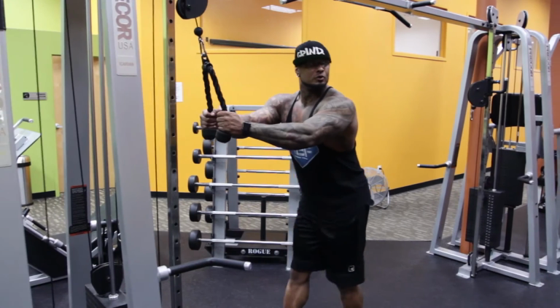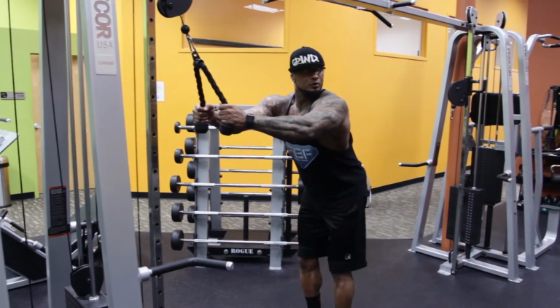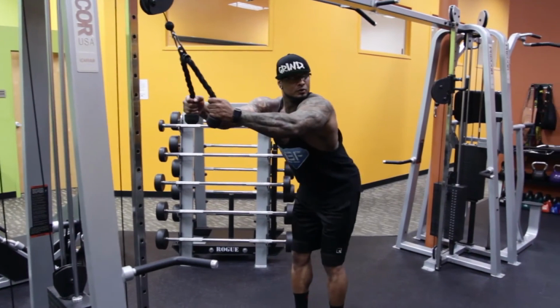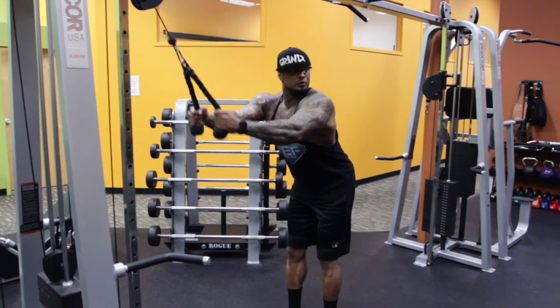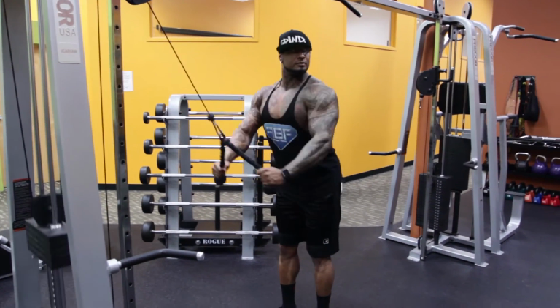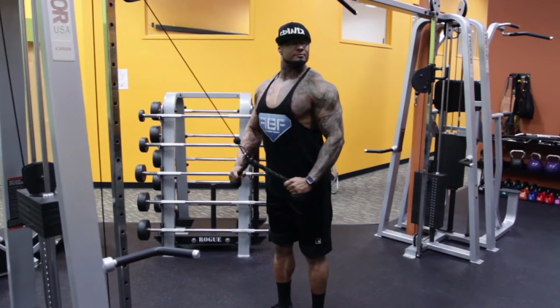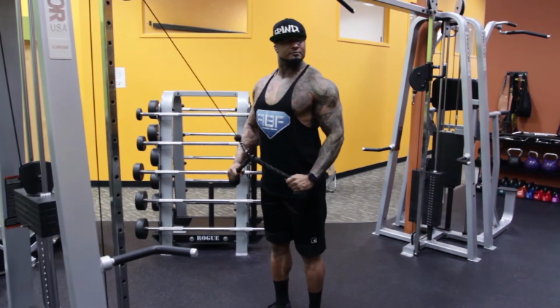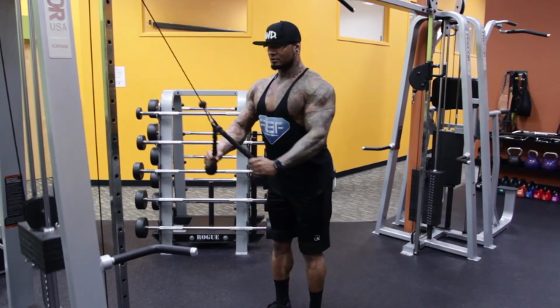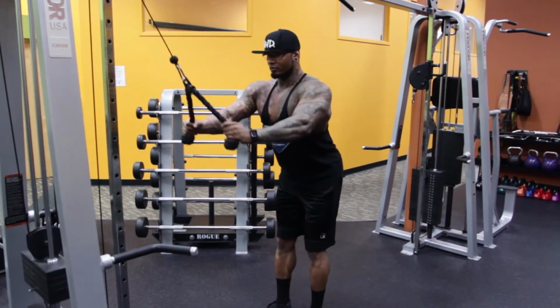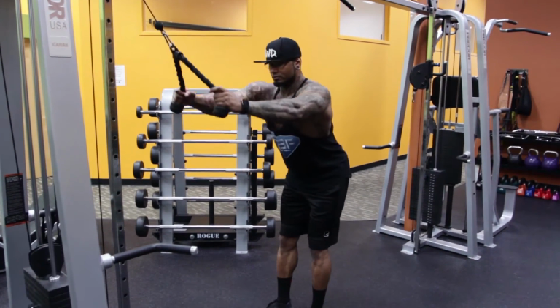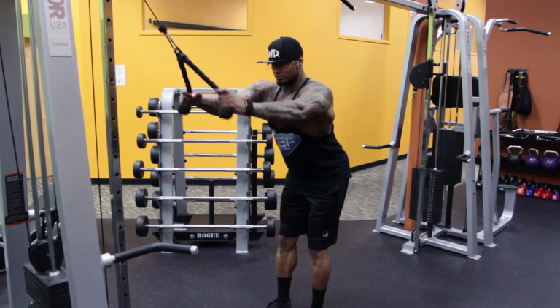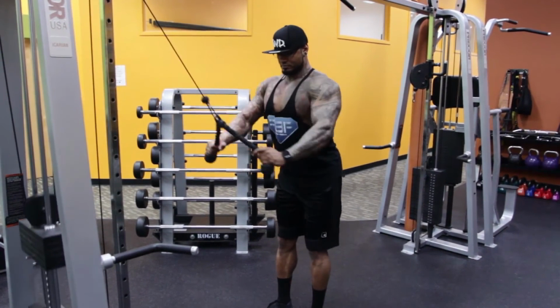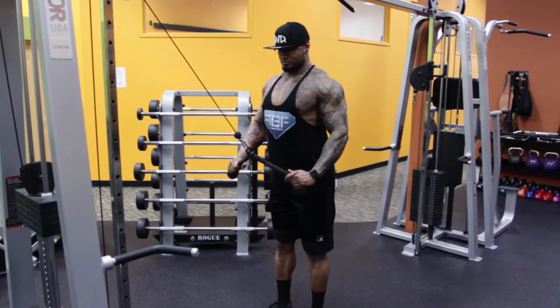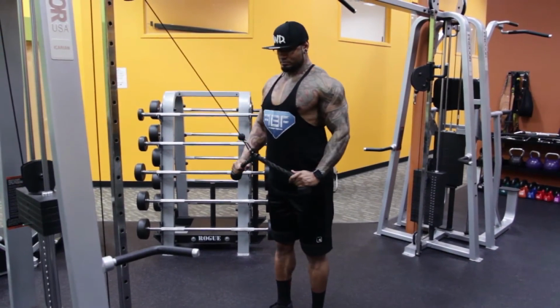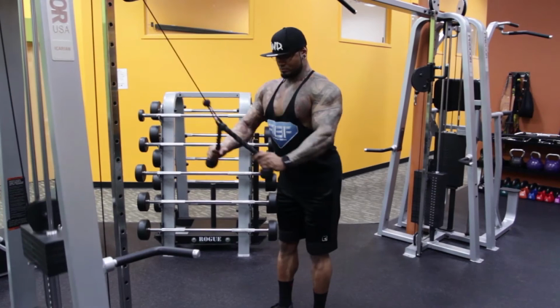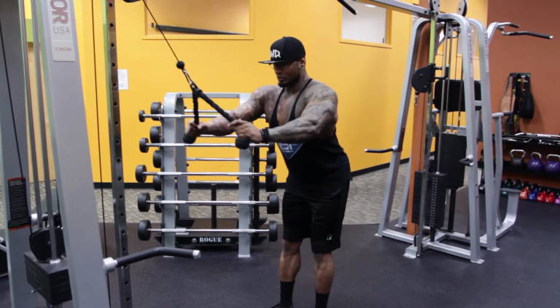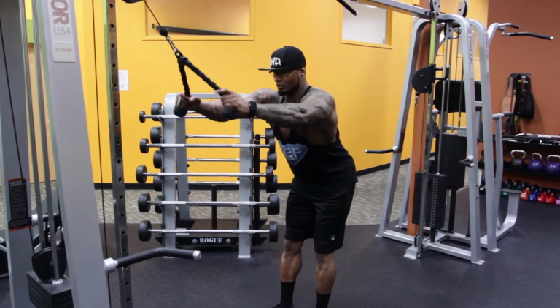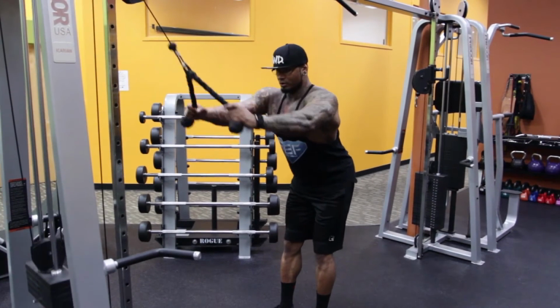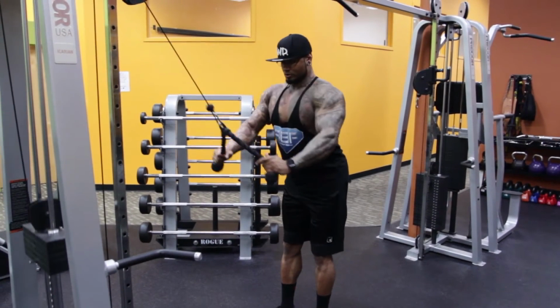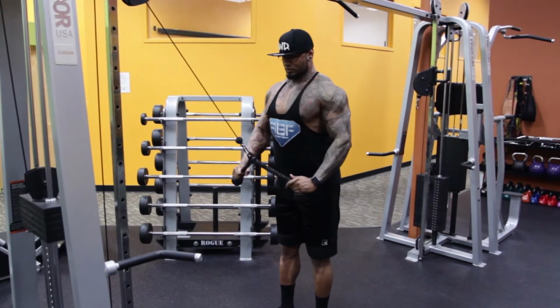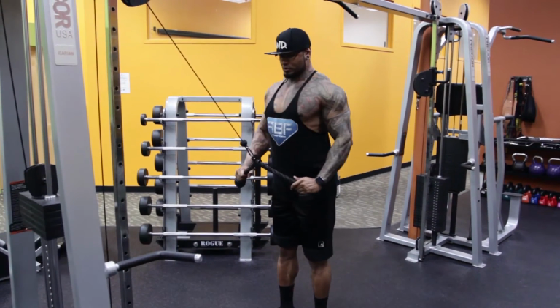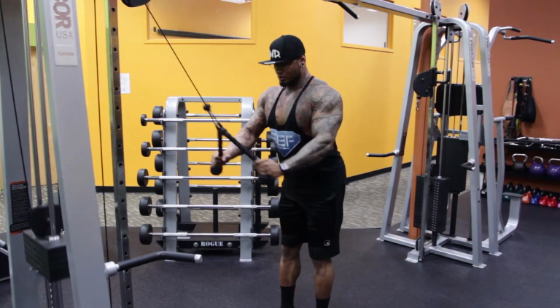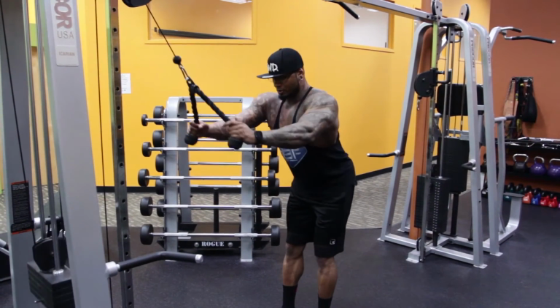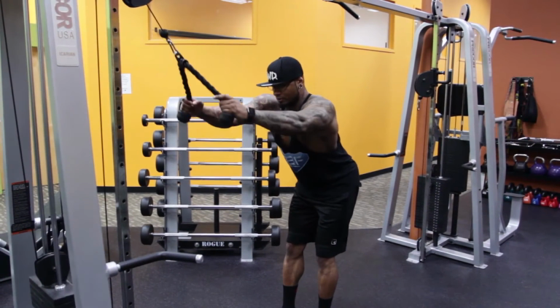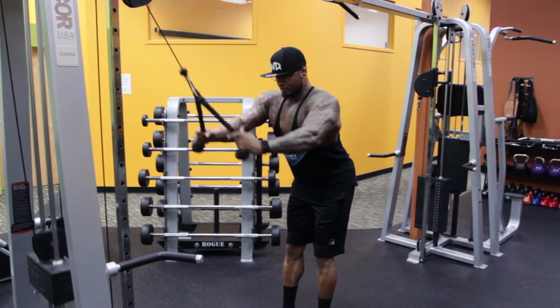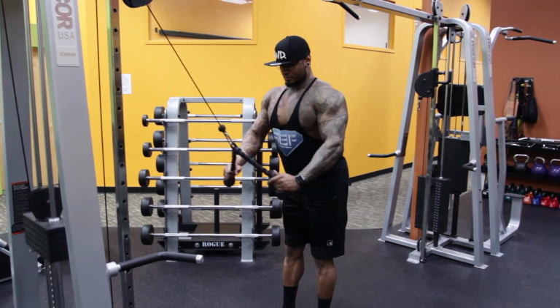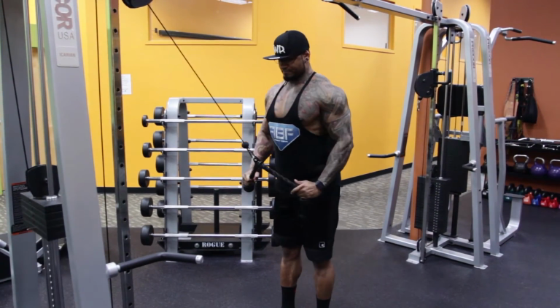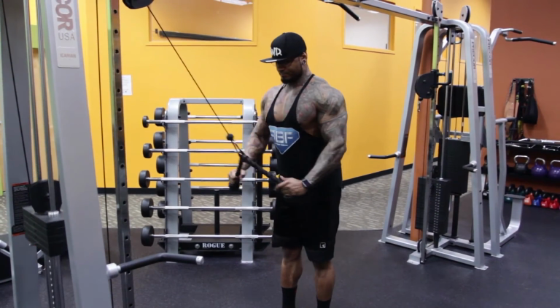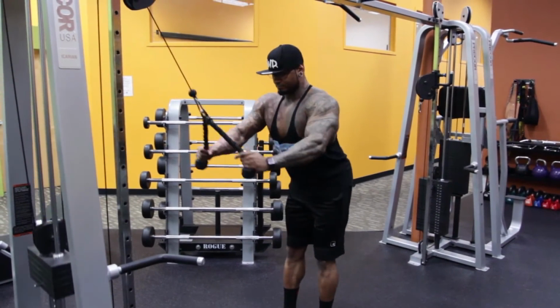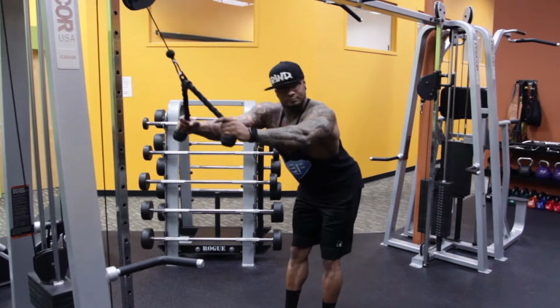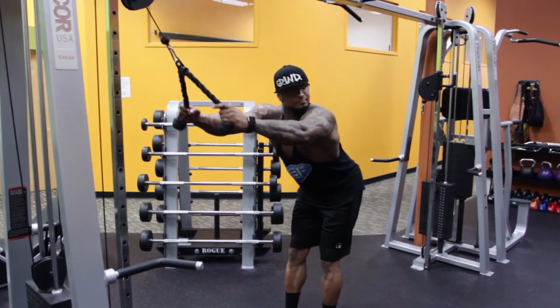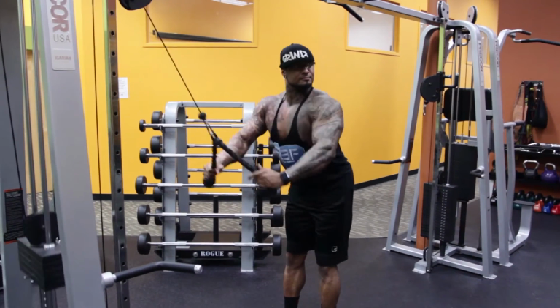When performing a cable pullover, use the rope attachment and set the pulley to a high position. Grasp the rope in each hand and stand away from the pulley with your arms fully extended. Bend your knees slightly with your body parallel to the ground.